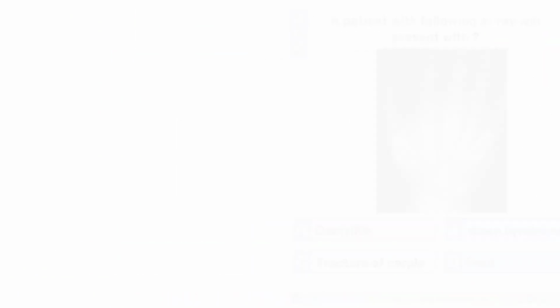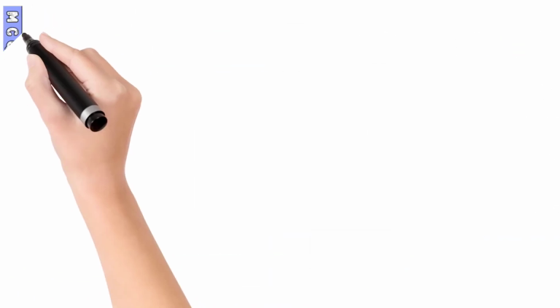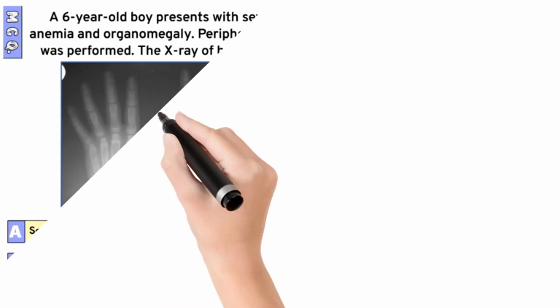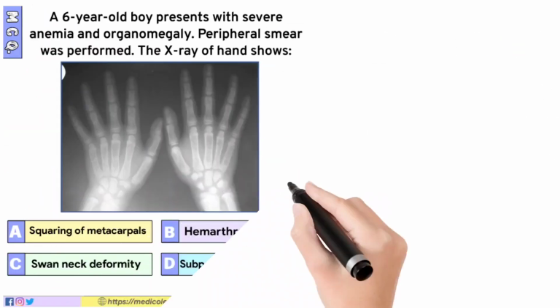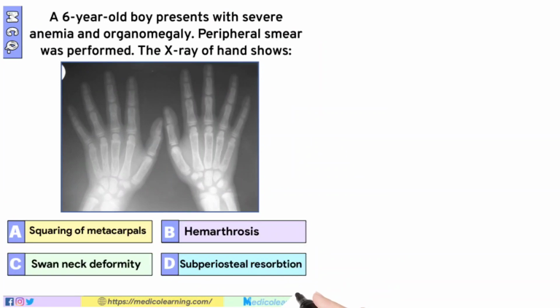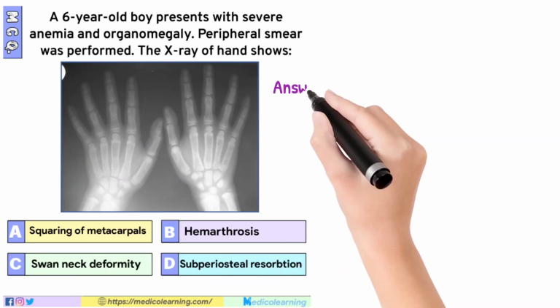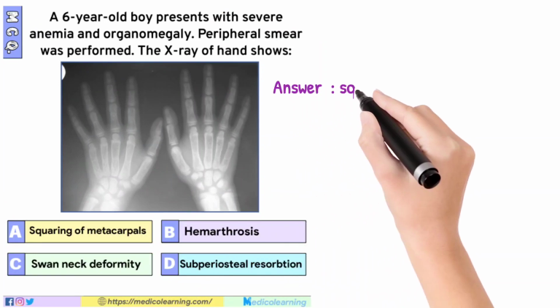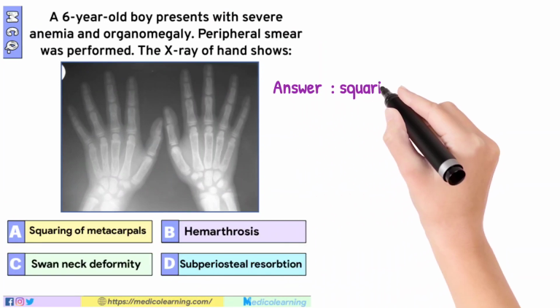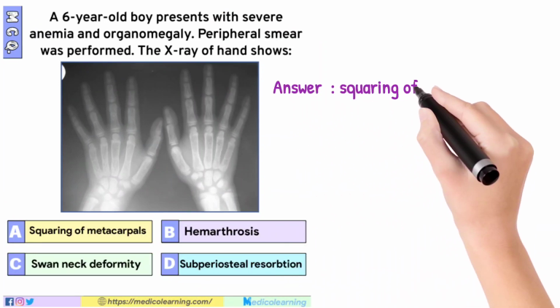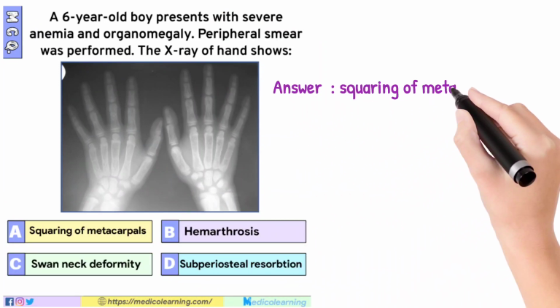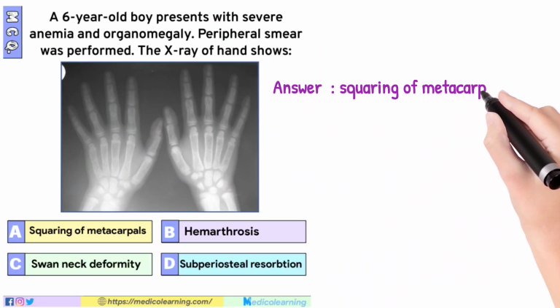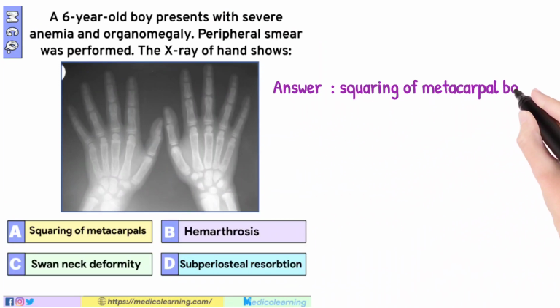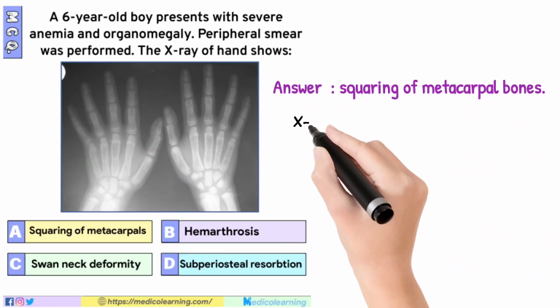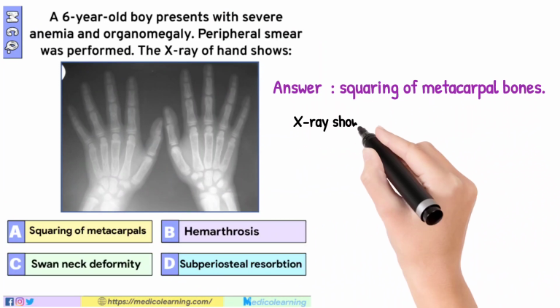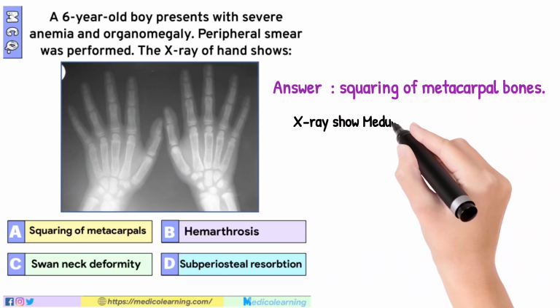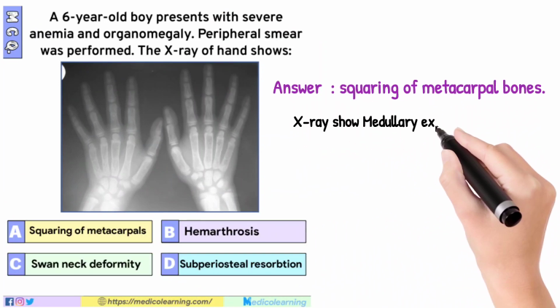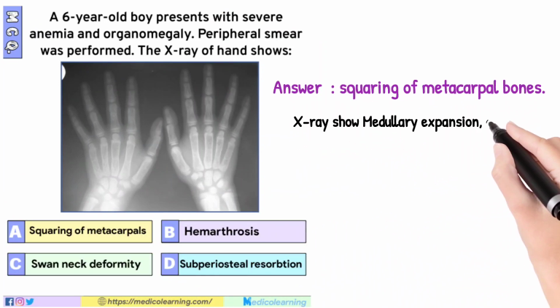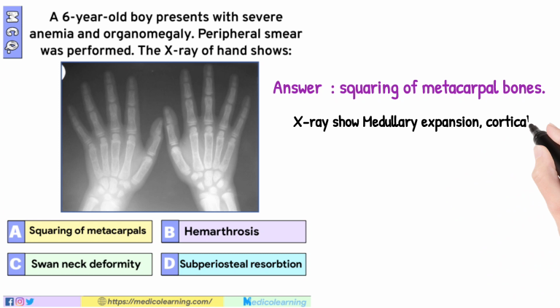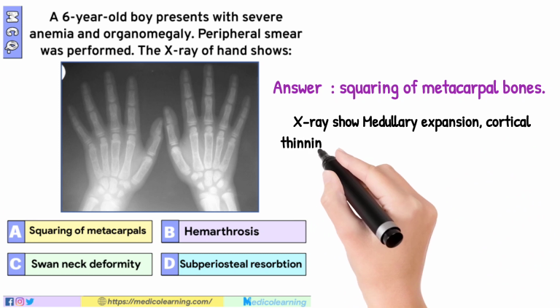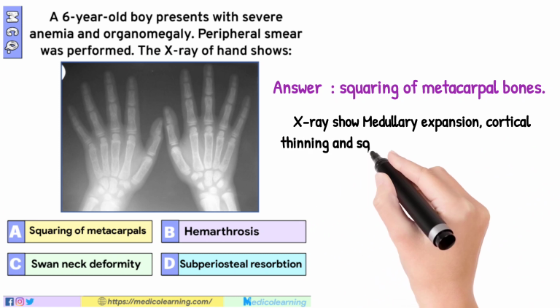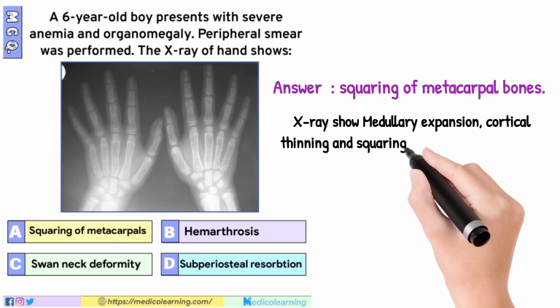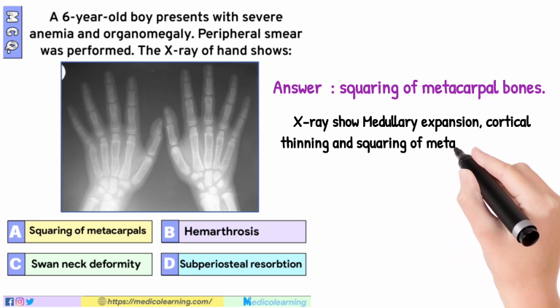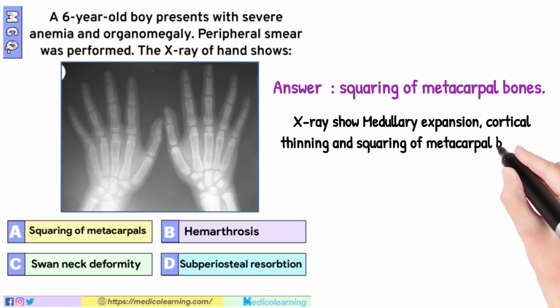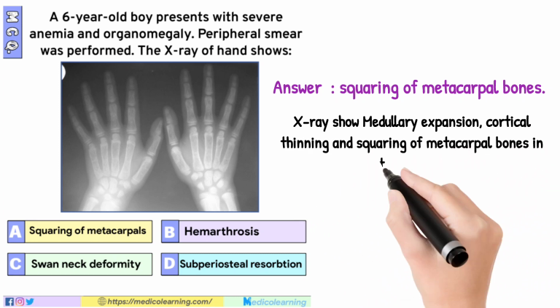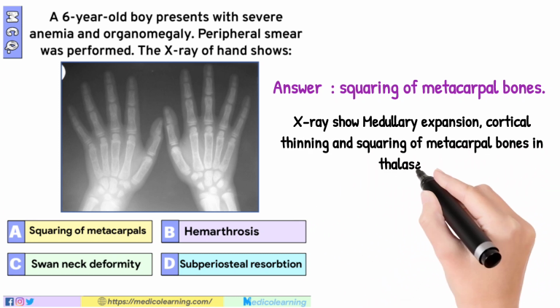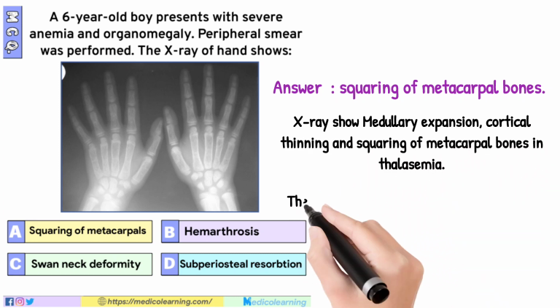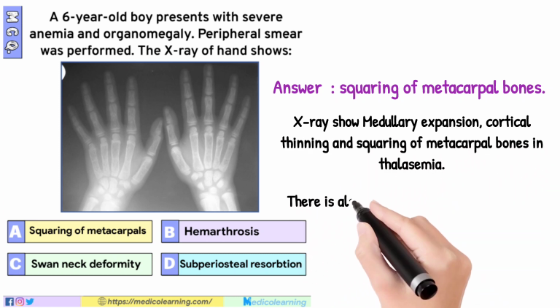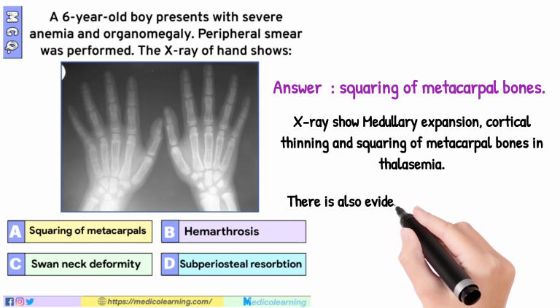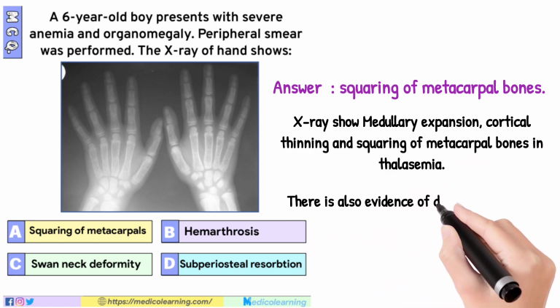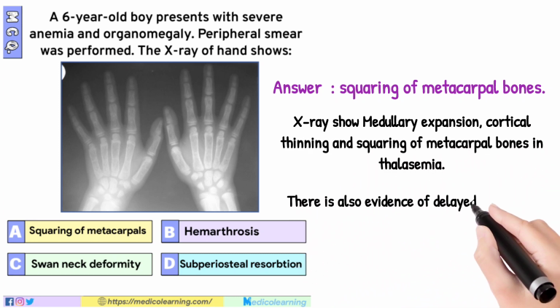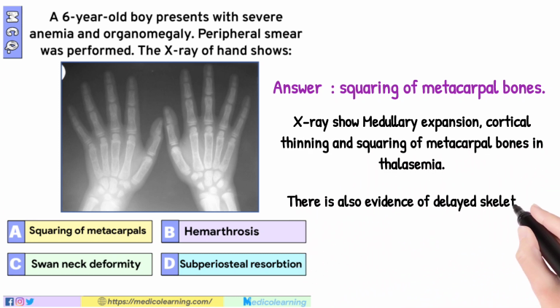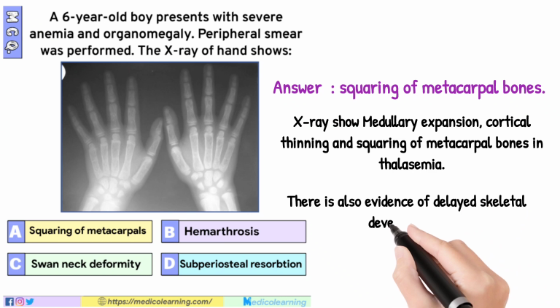In this question the answer is squaring of metacarpal bones. X-ray shows medullary expansion, cortical thinning, and squaring of metacarpal bones in thalassemia. There is also evidence of delayed skeletal development.